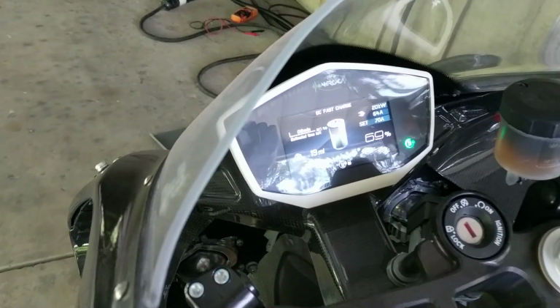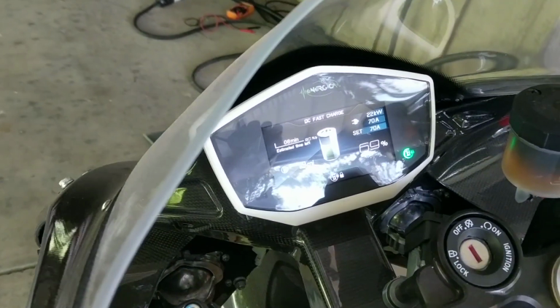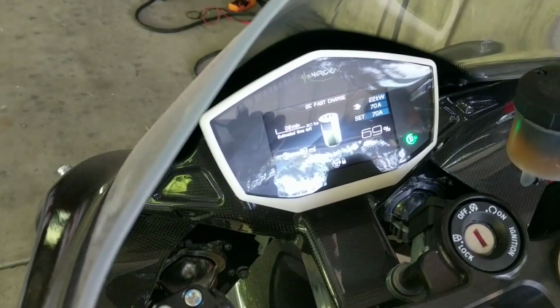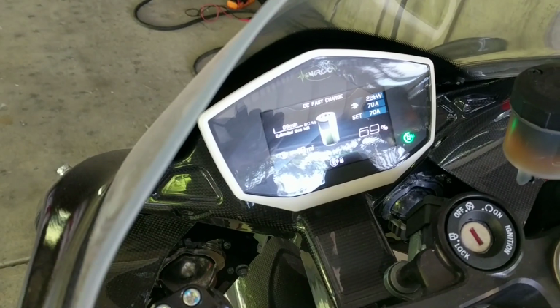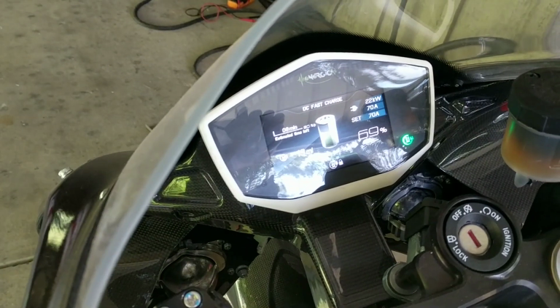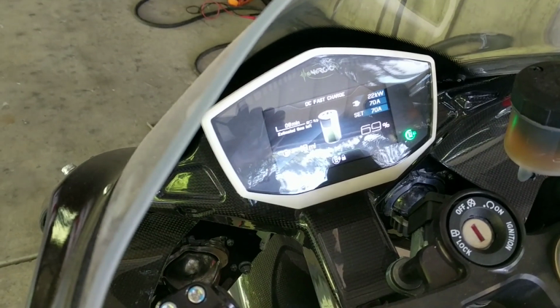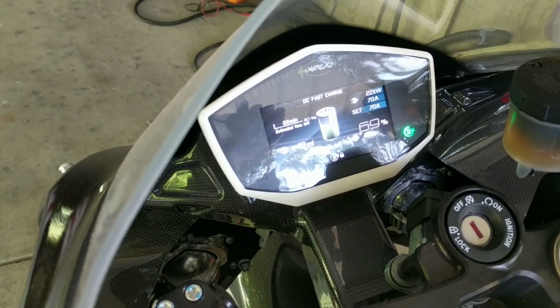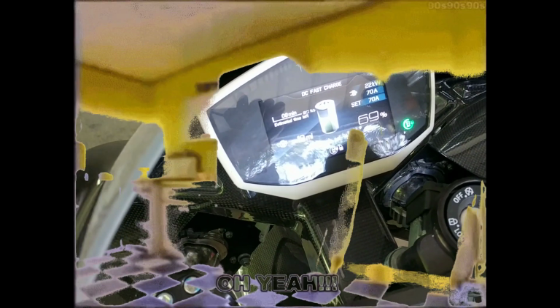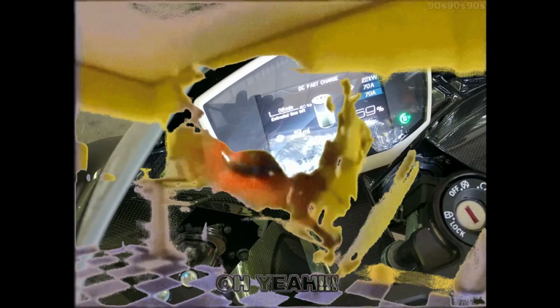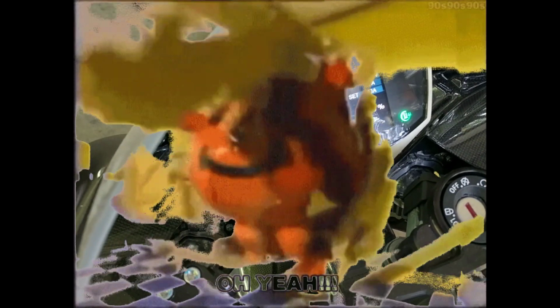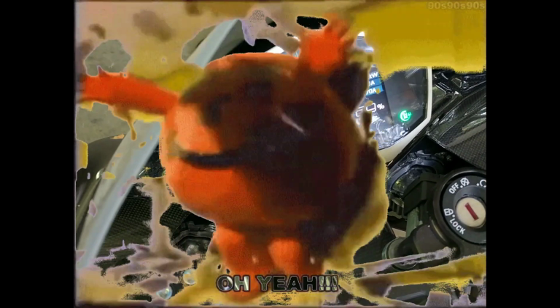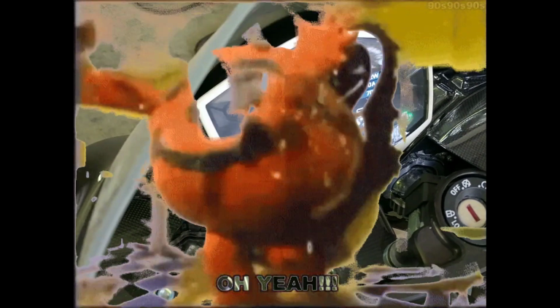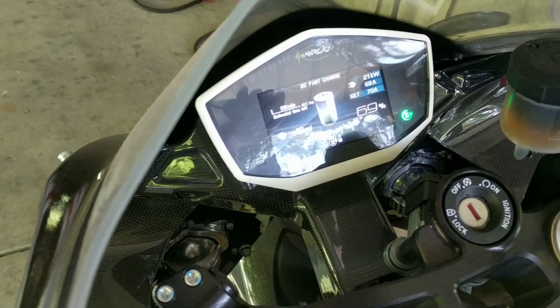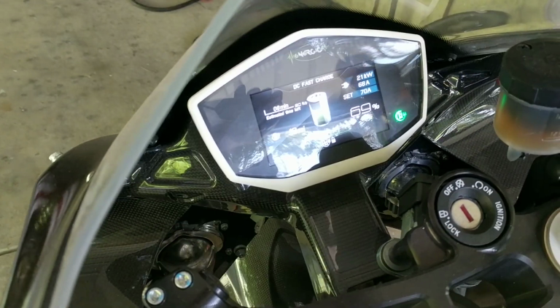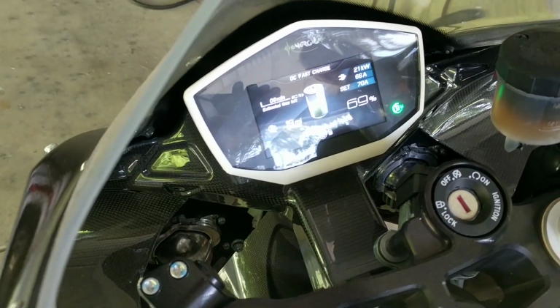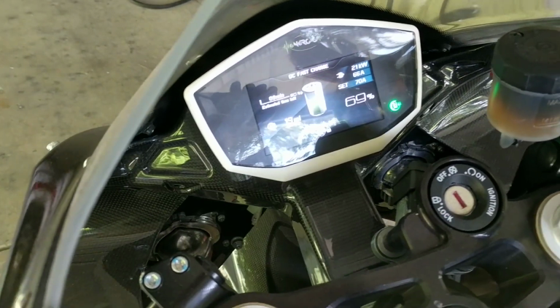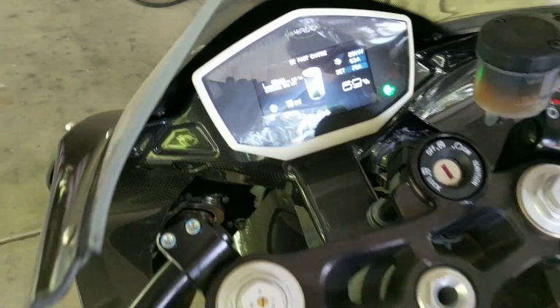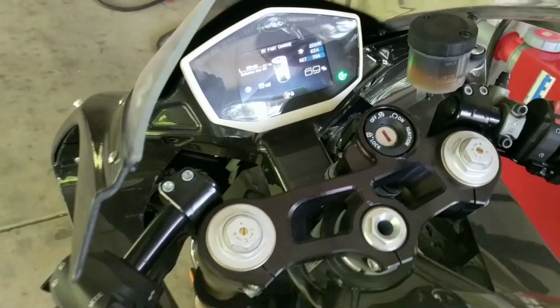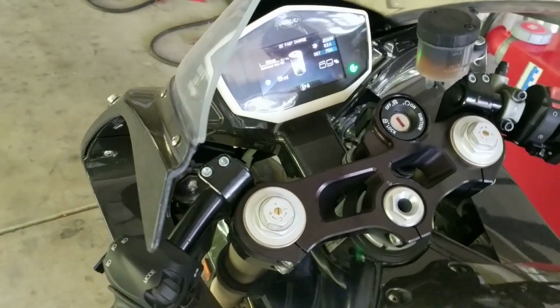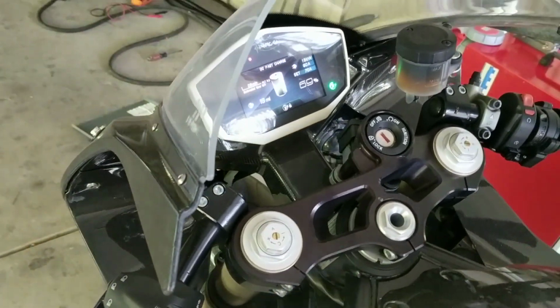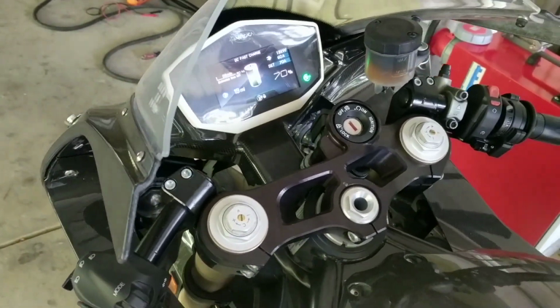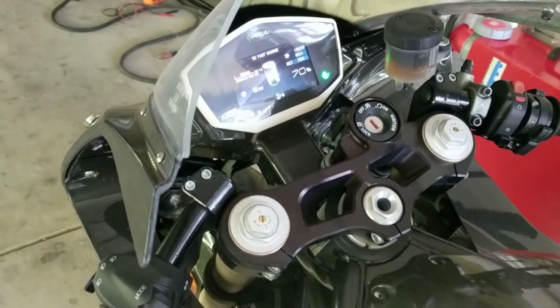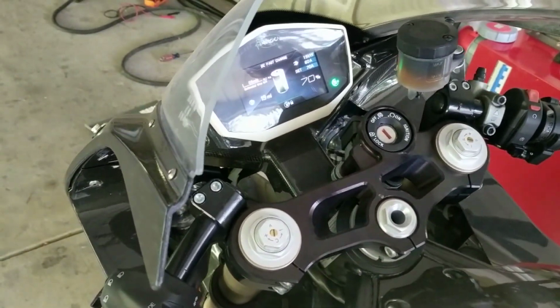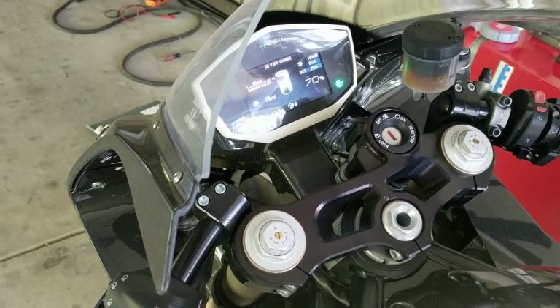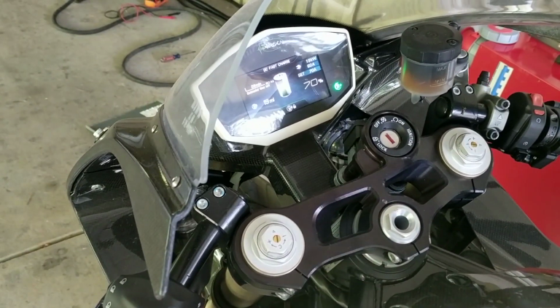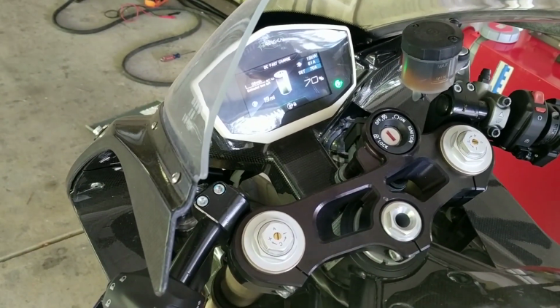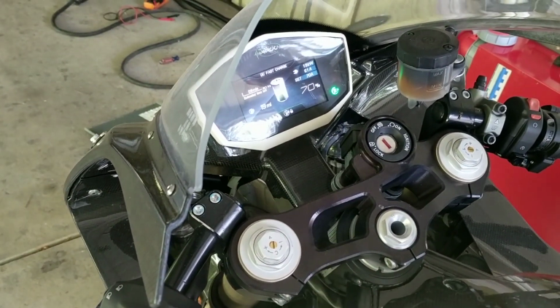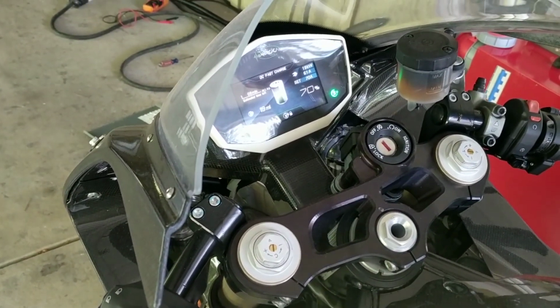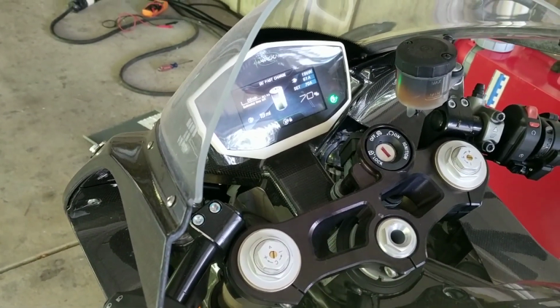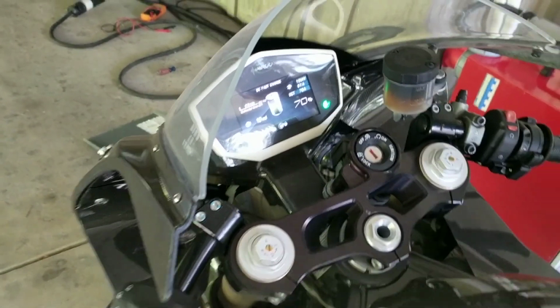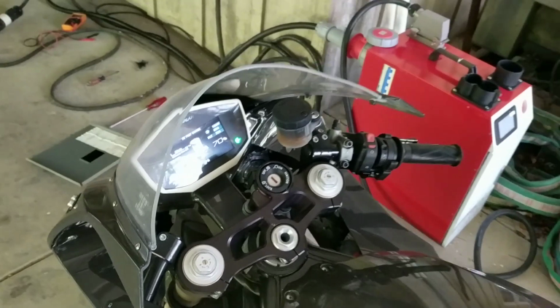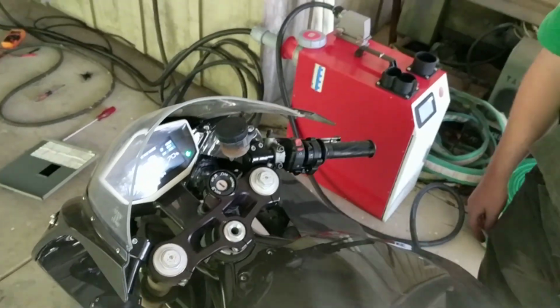Oh shit, 22 kilowatts! Oh yeah! It went up as high as 20. That's not bad.